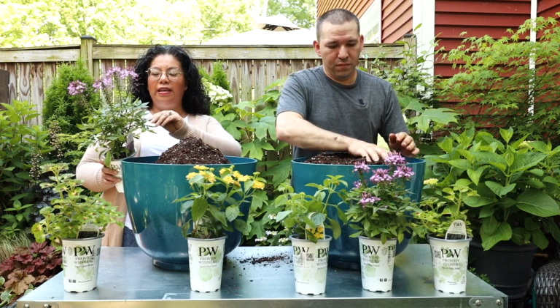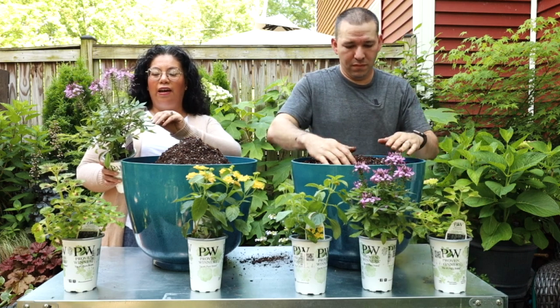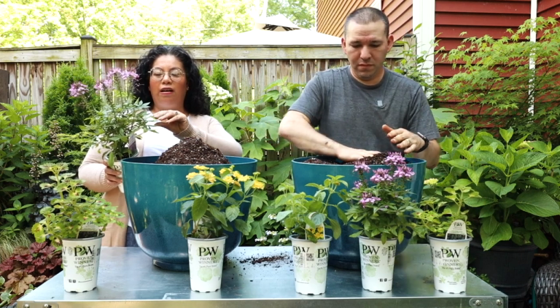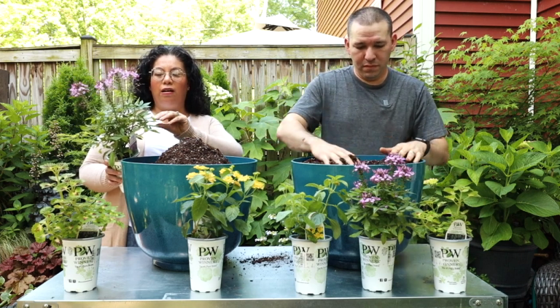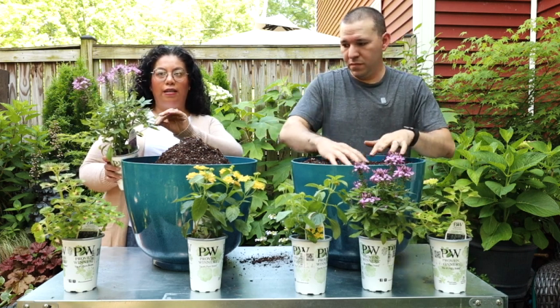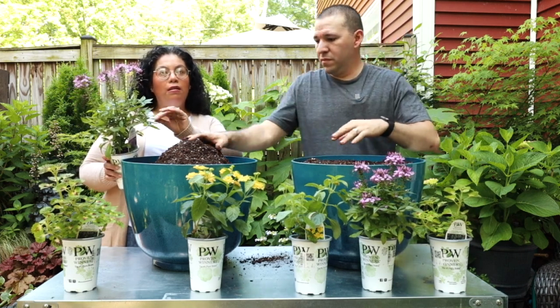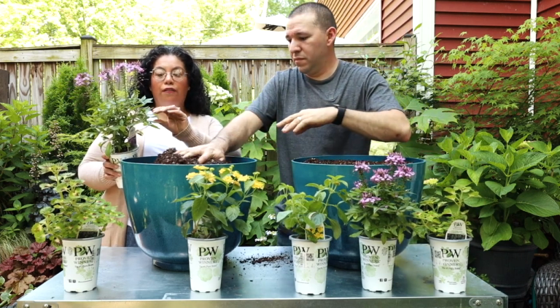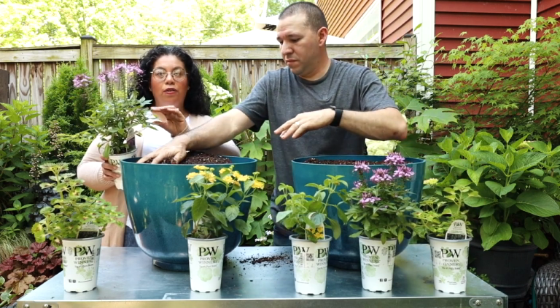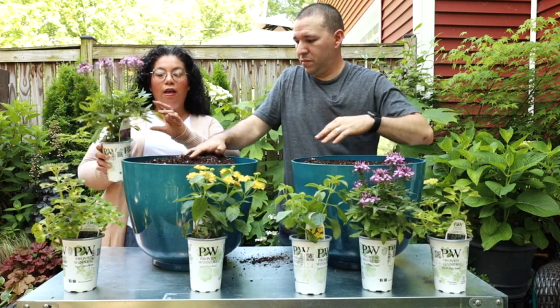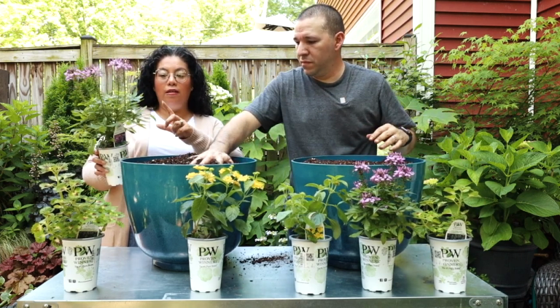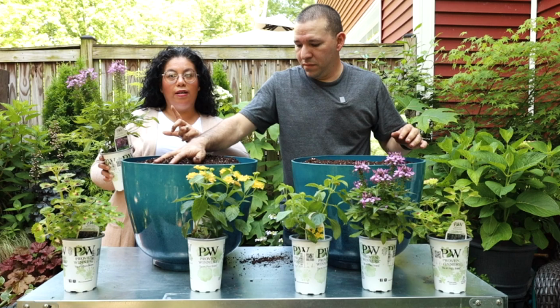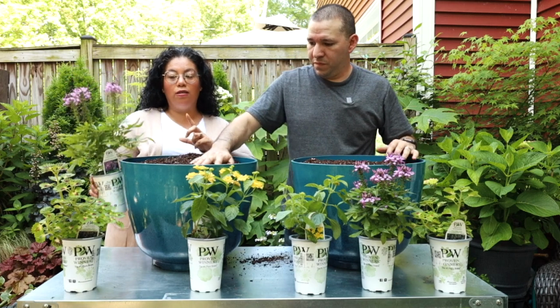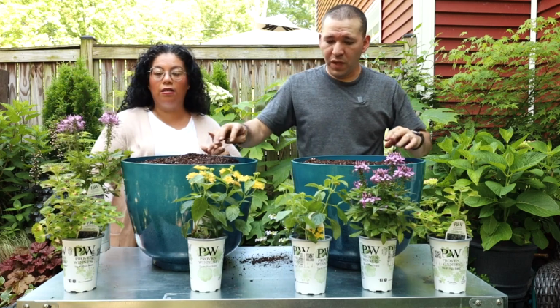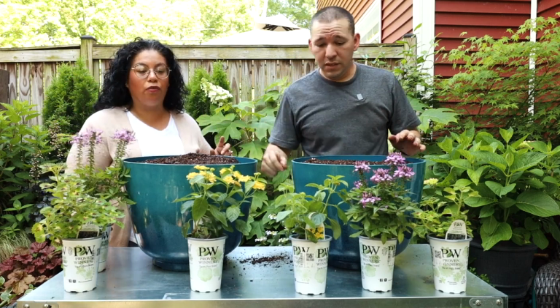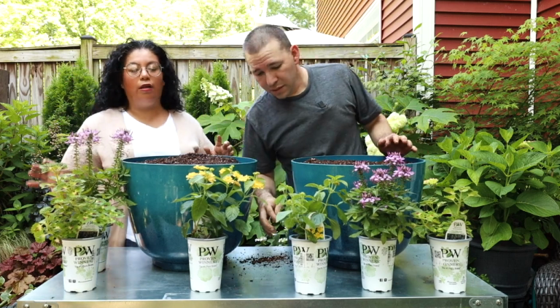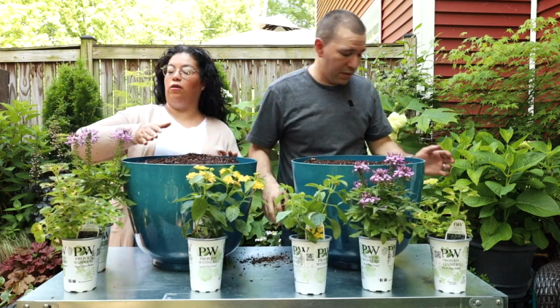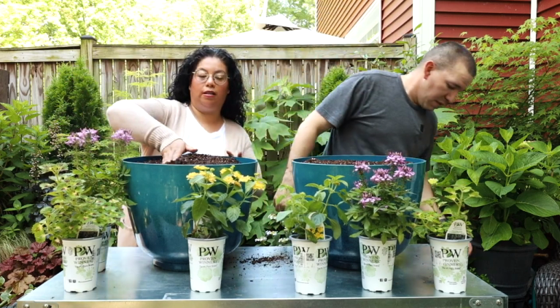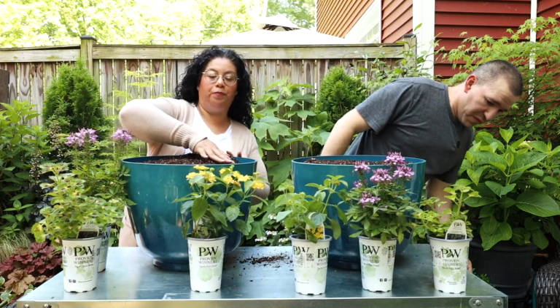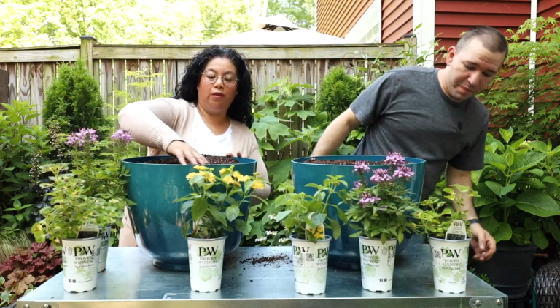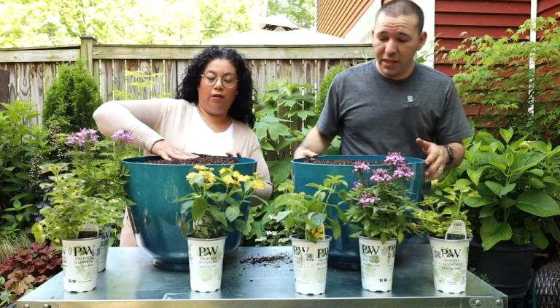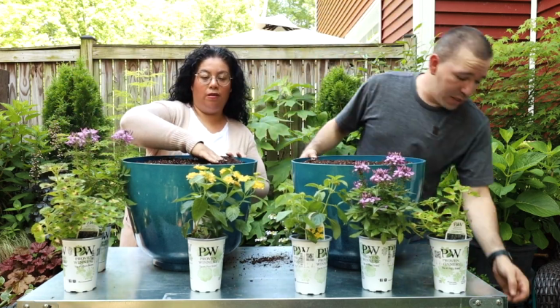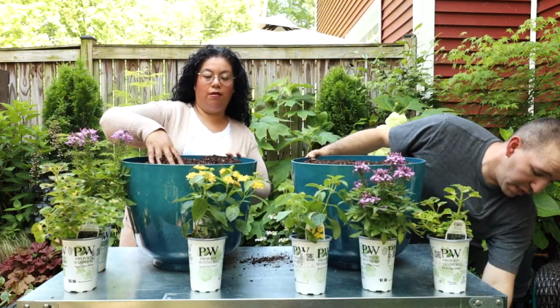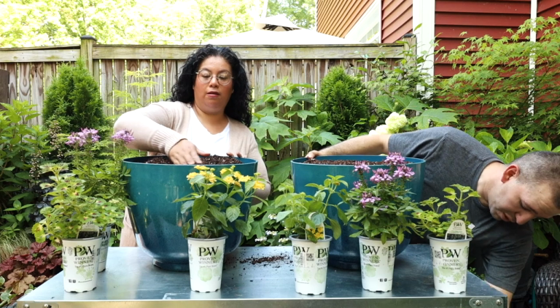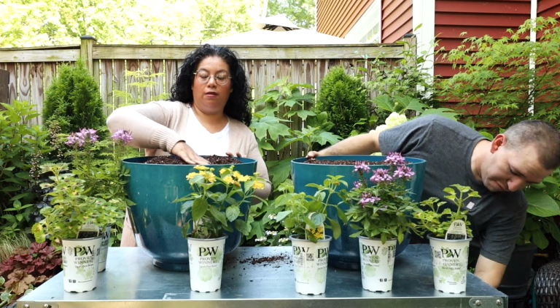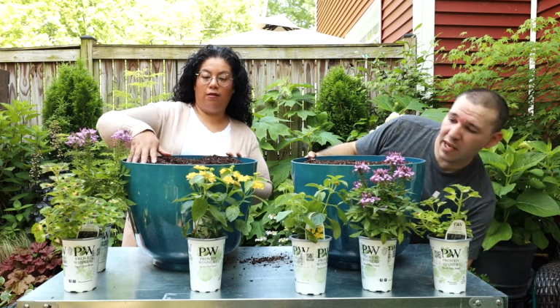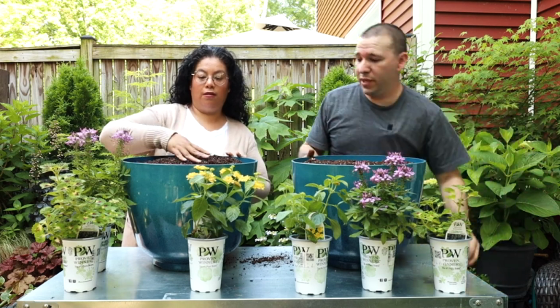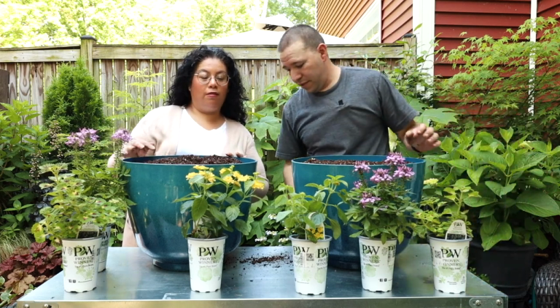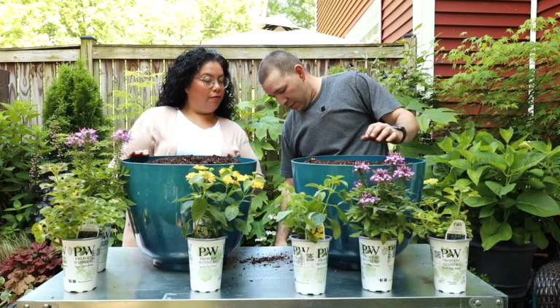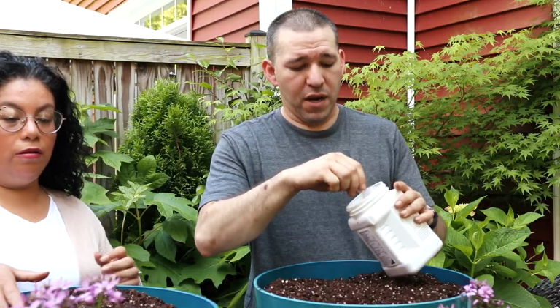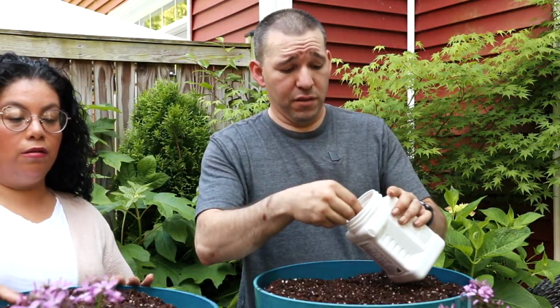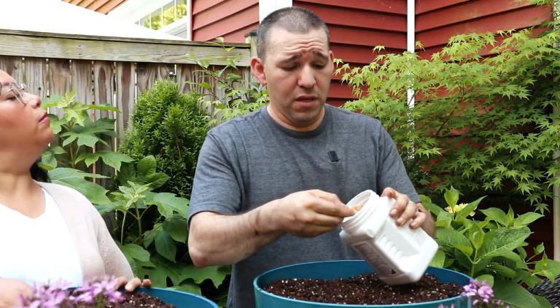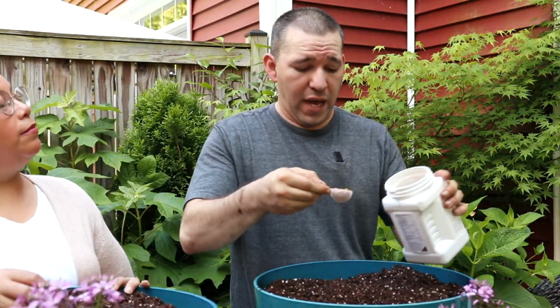They say it has a sticky feeling to it as well, and this one doesn't, so that's another great thing about this cleome. And then I'm going to go ahead and put our fertilizer in here.